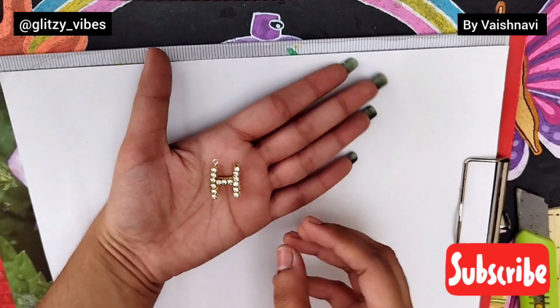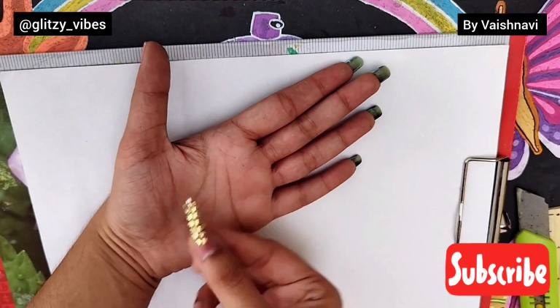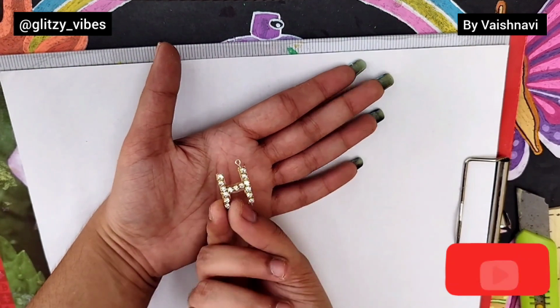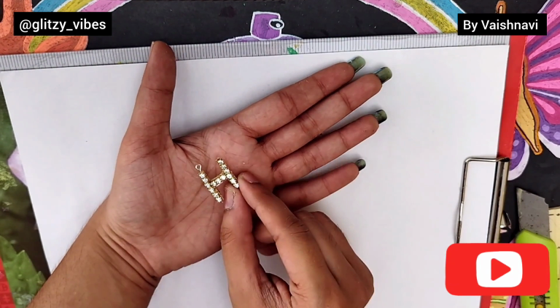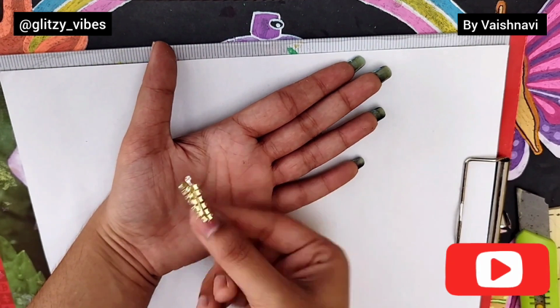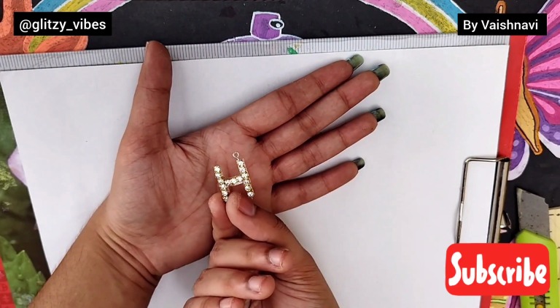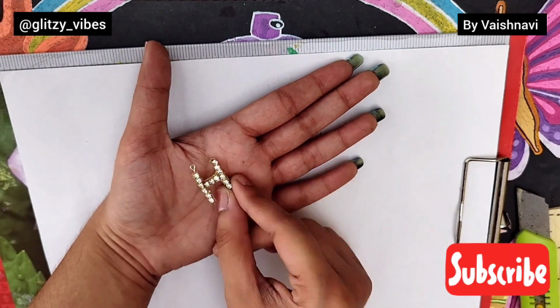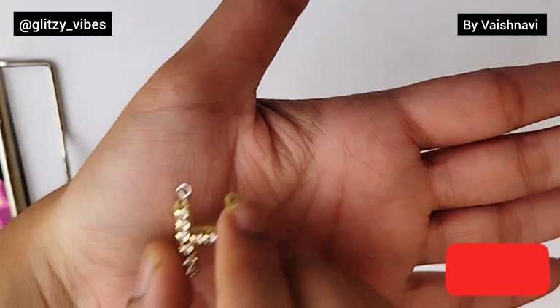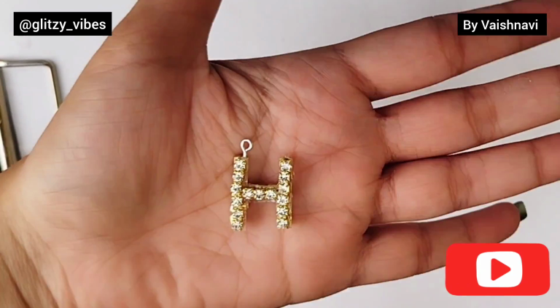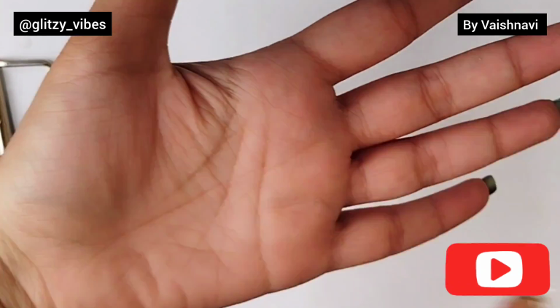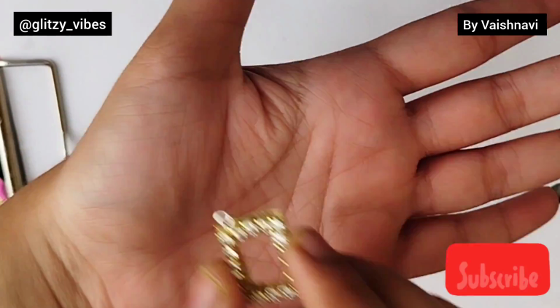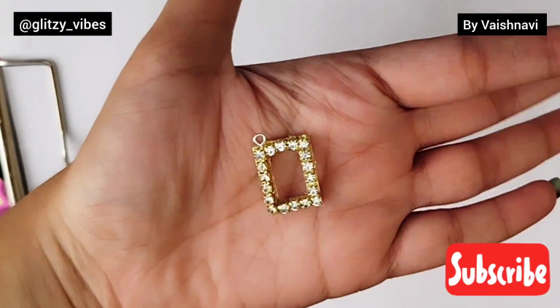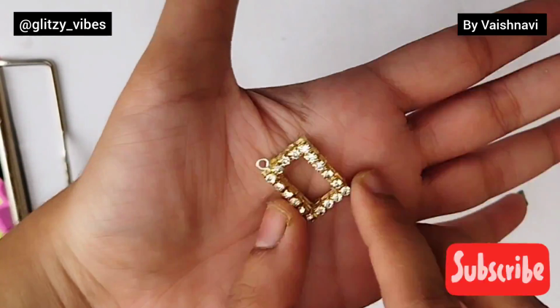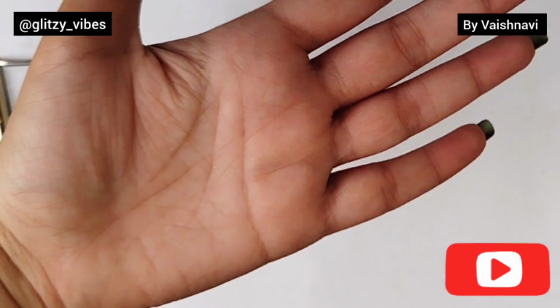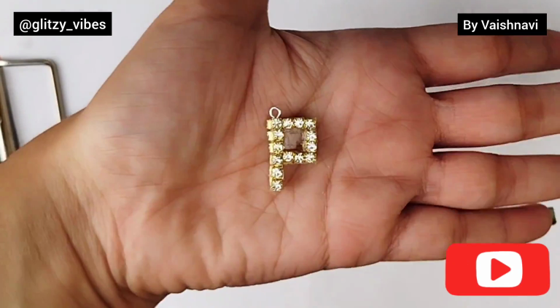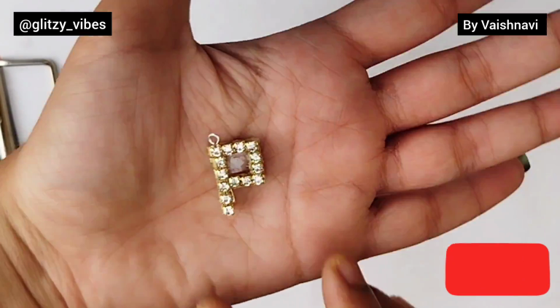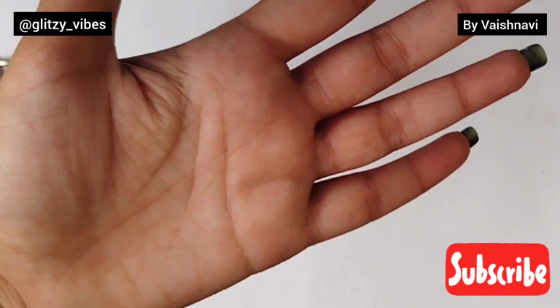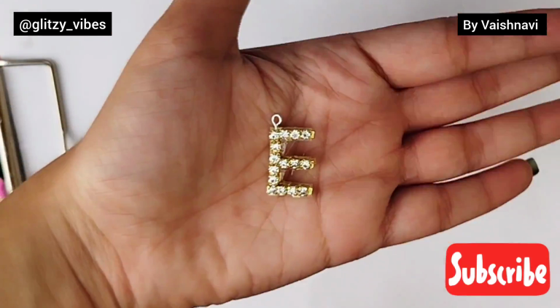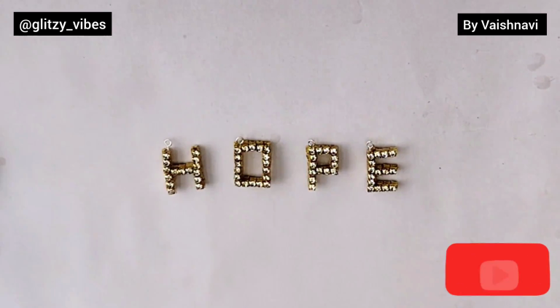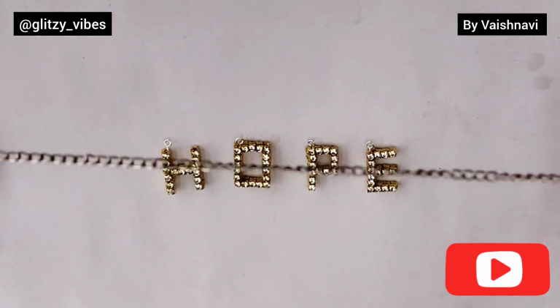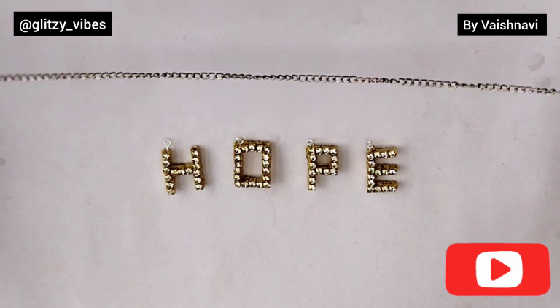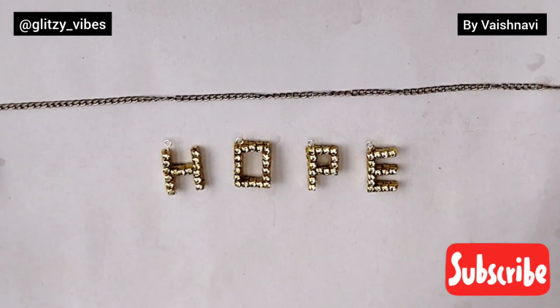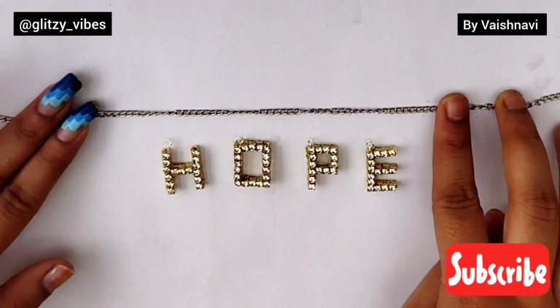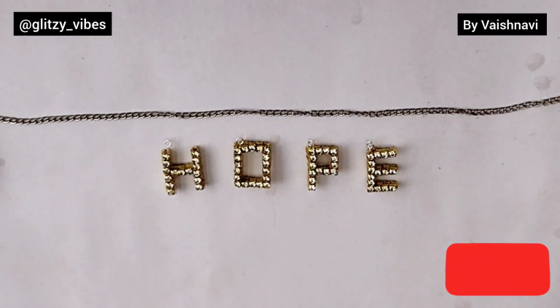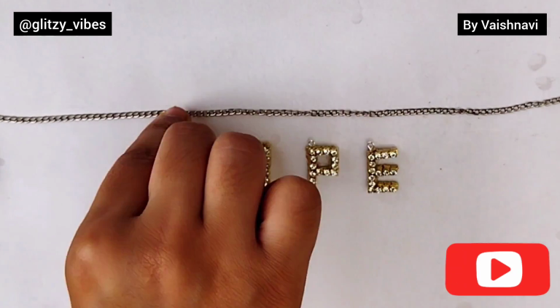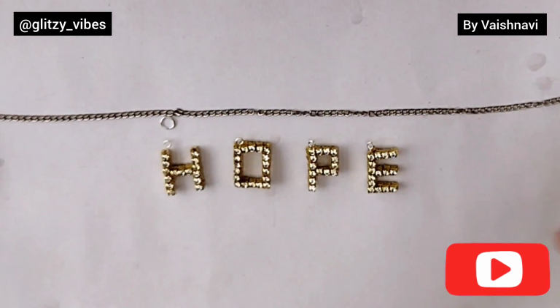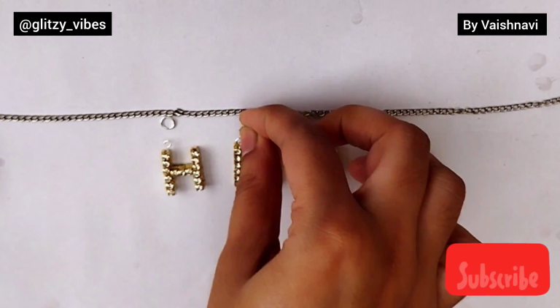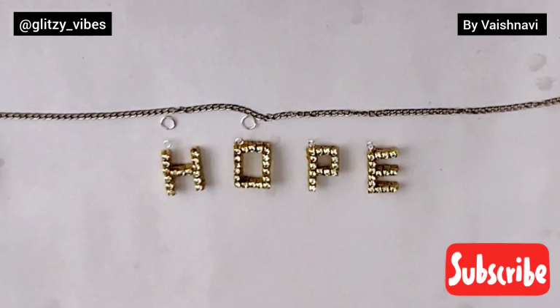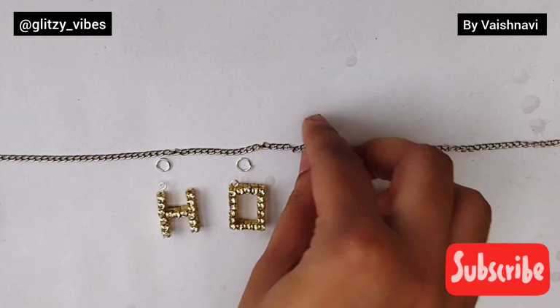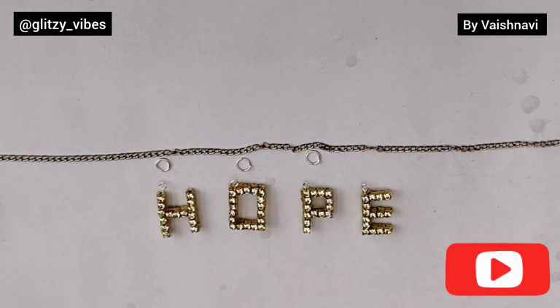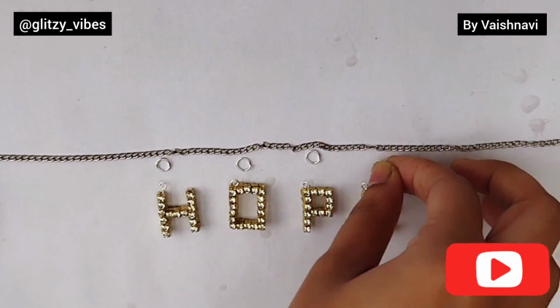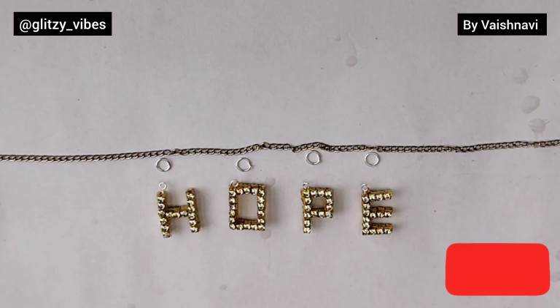After this, we will glue the same pattern with rhinestone chain so that our alphabet will be consistent. This way, I have made H, O, P, and E — 4 alphabets.